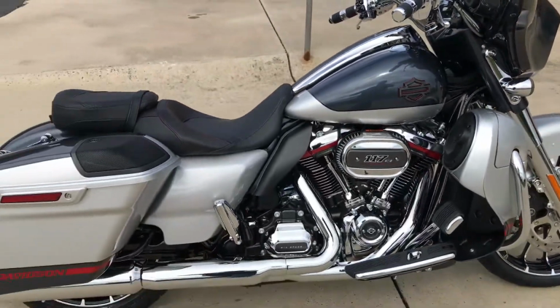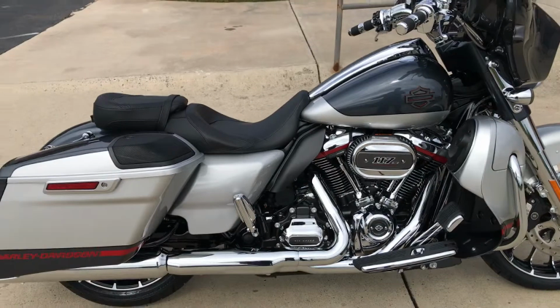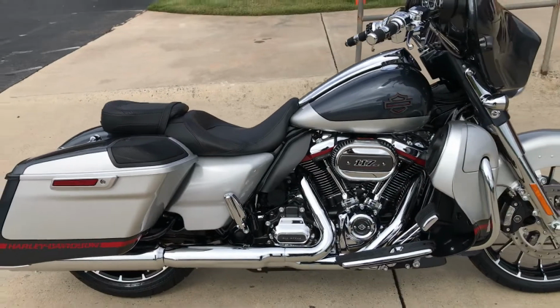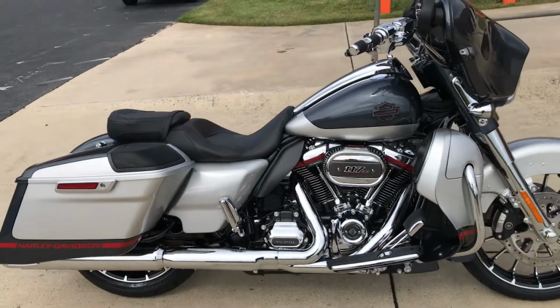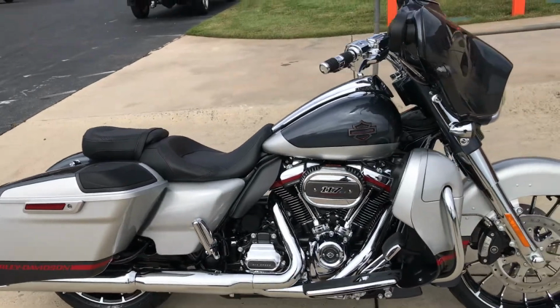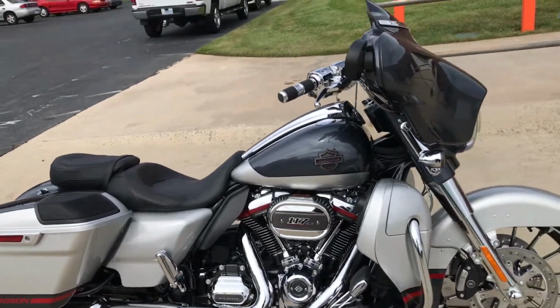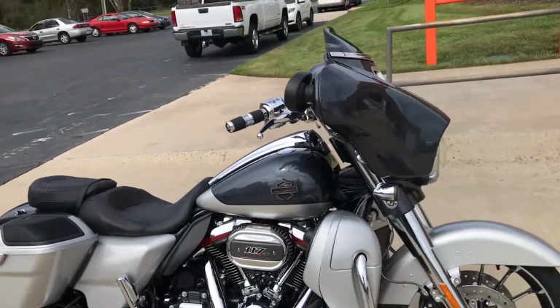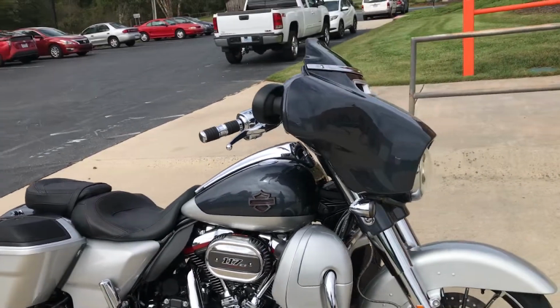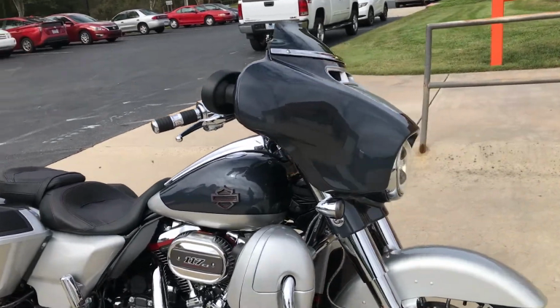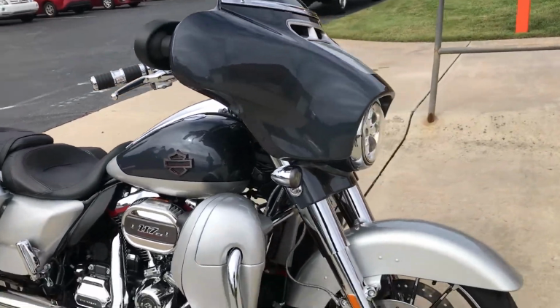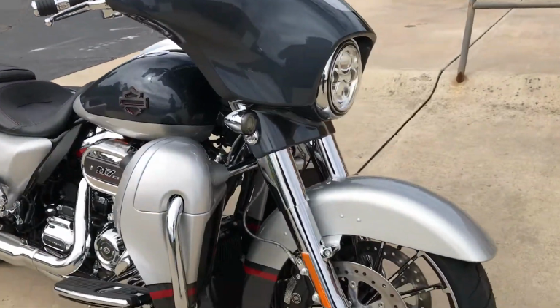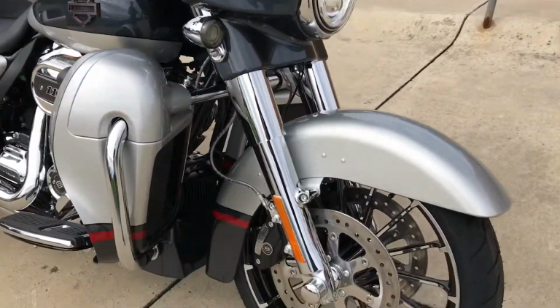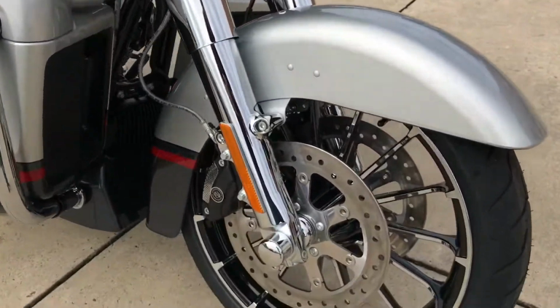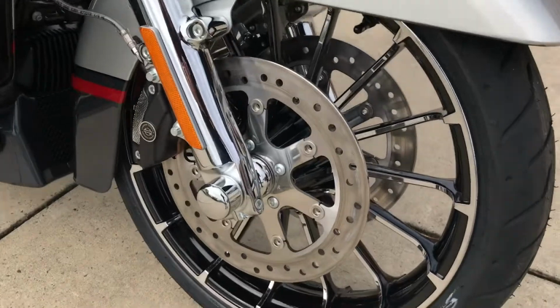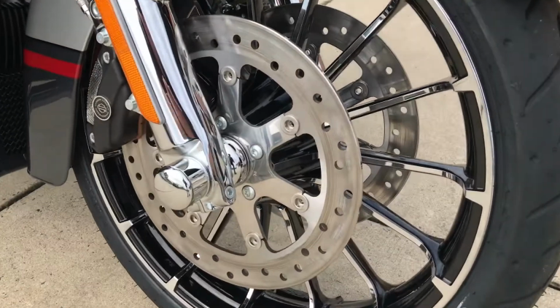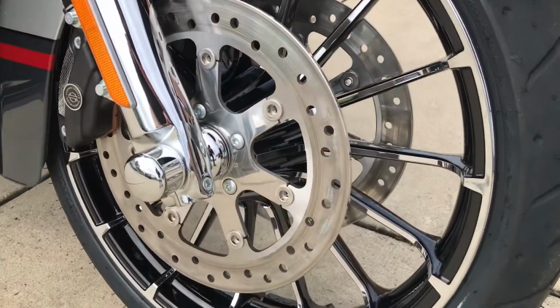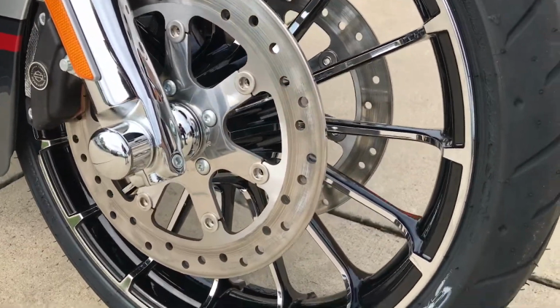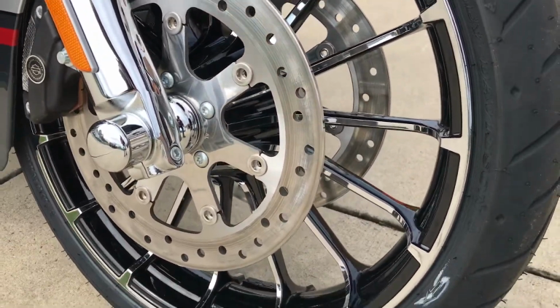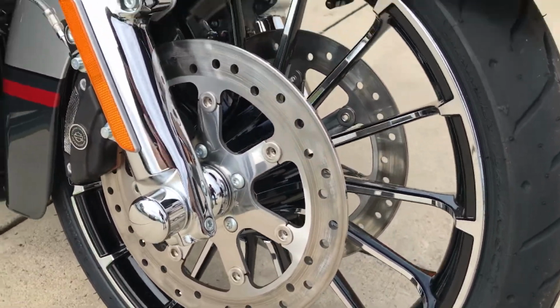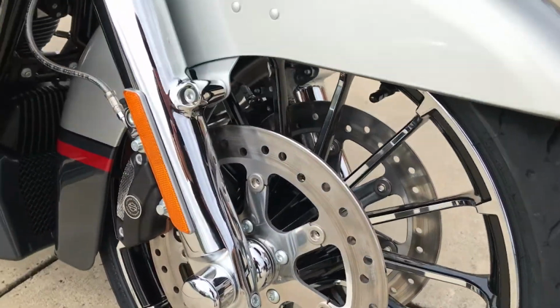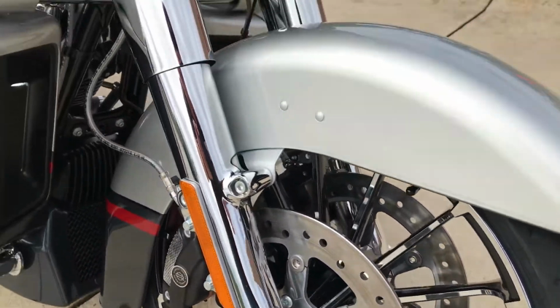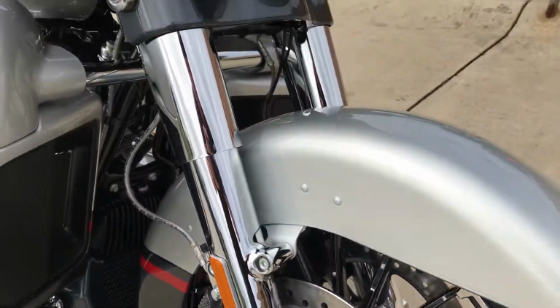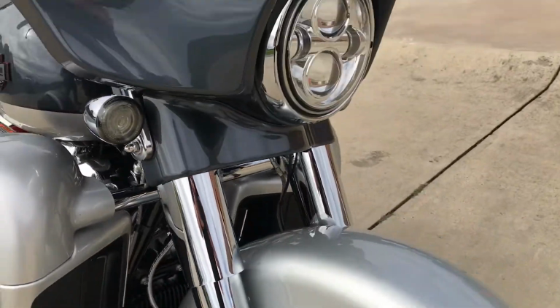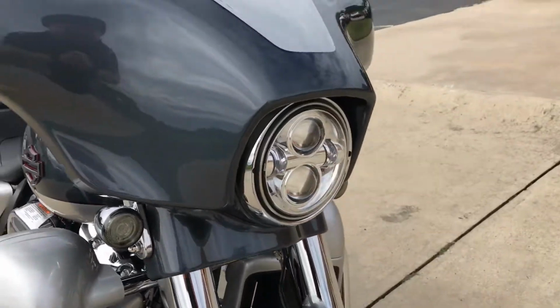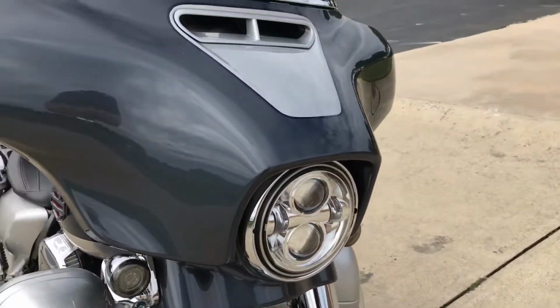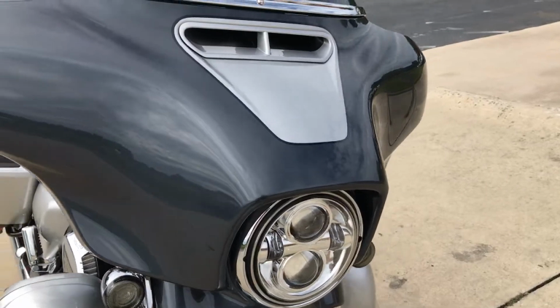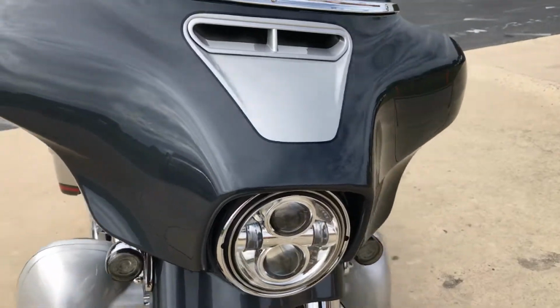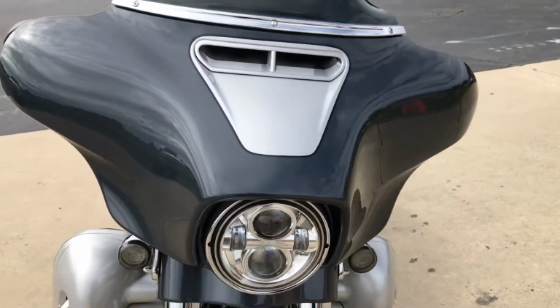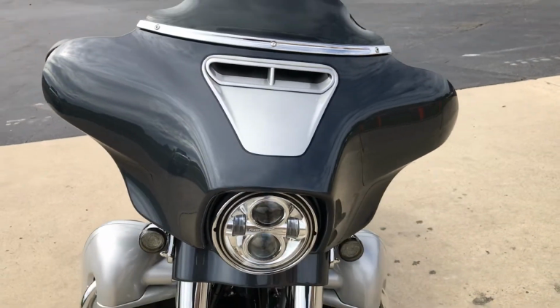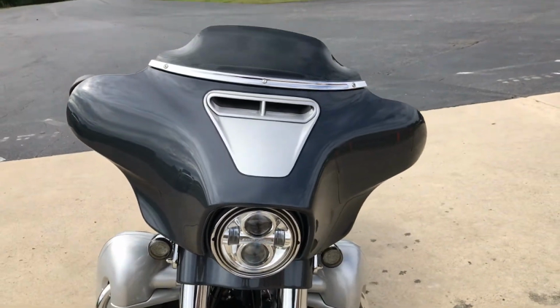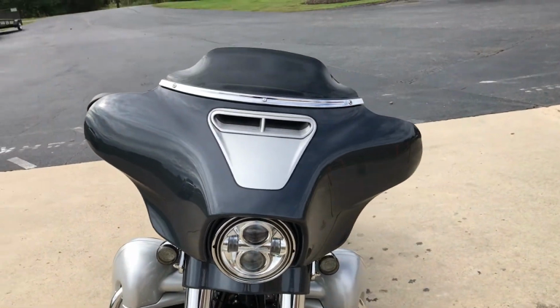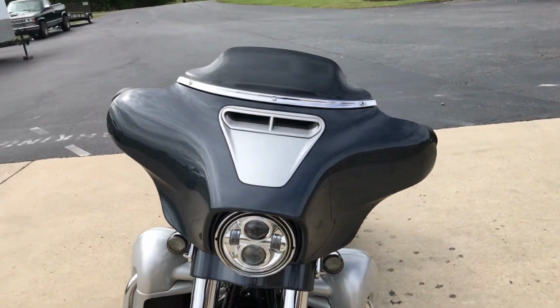Nice classic chrome finishes. You've got the contrast Talon wheel in black and chrome, a chrome front end, and the Daymaker LED headlight on the batwing fairing.